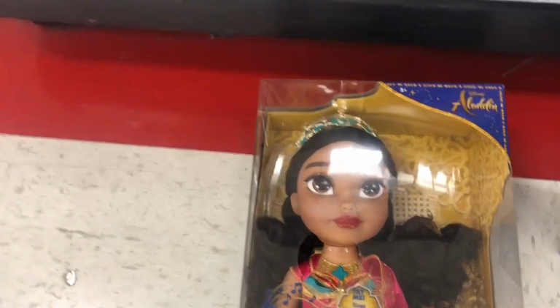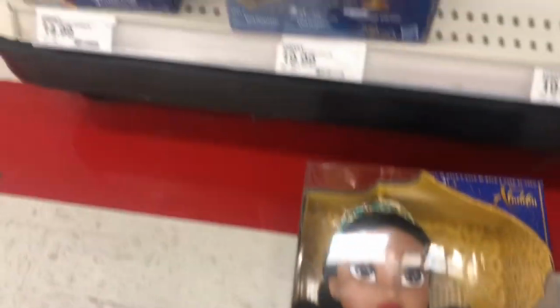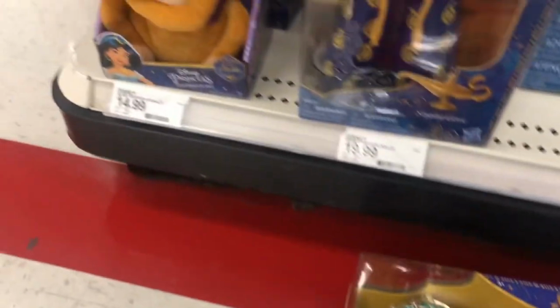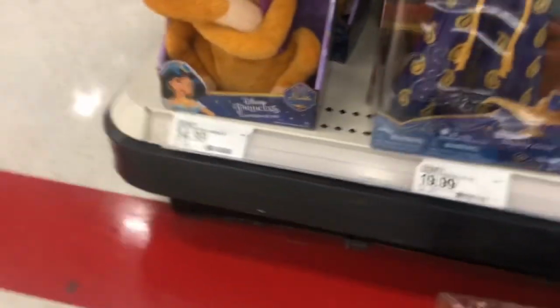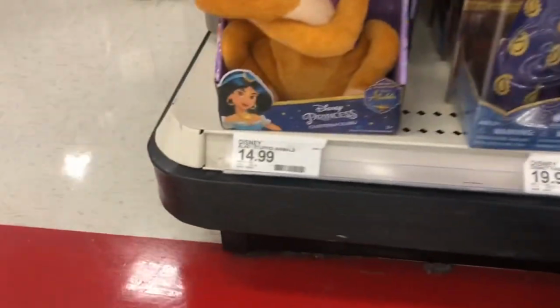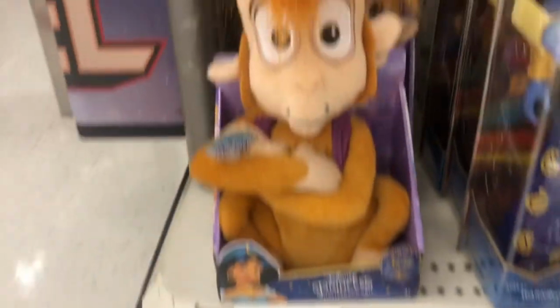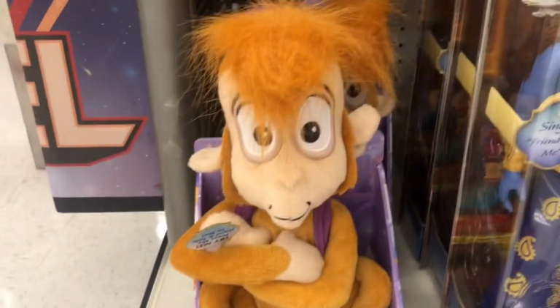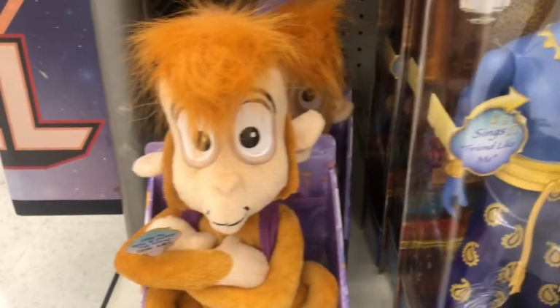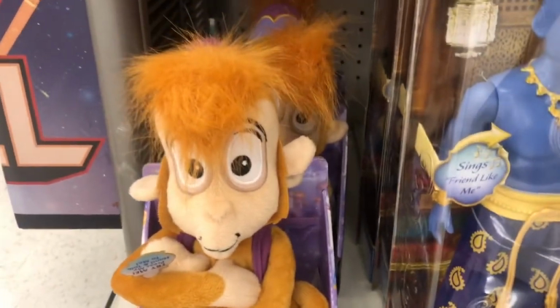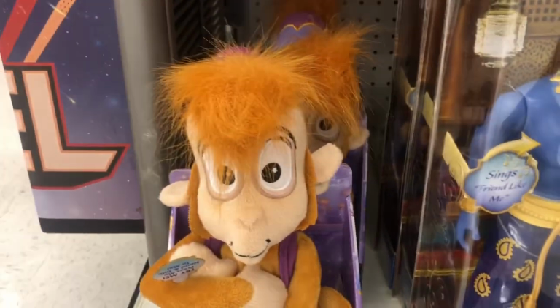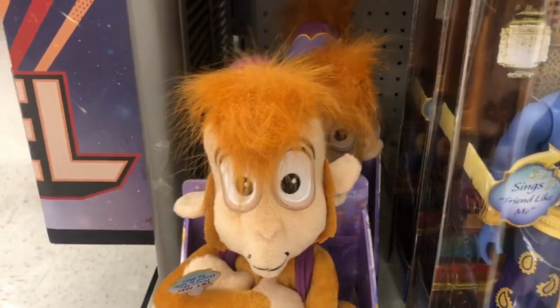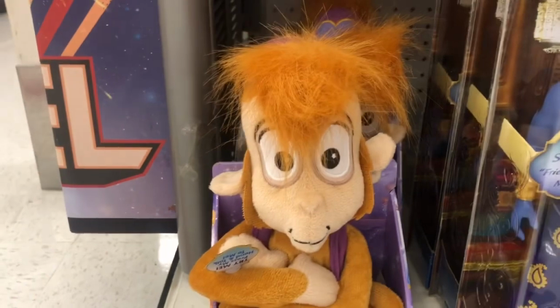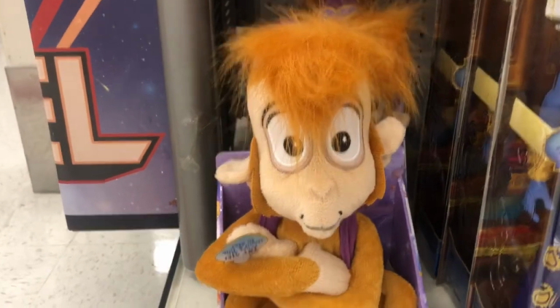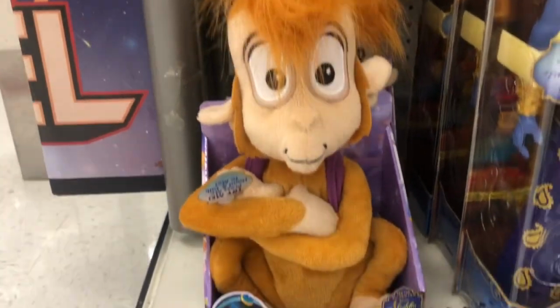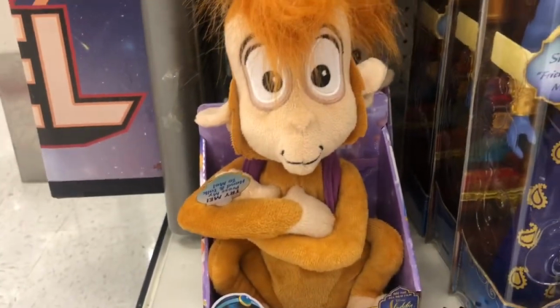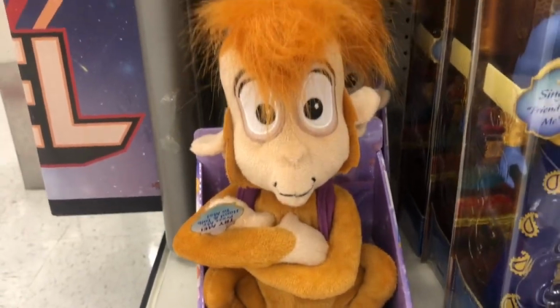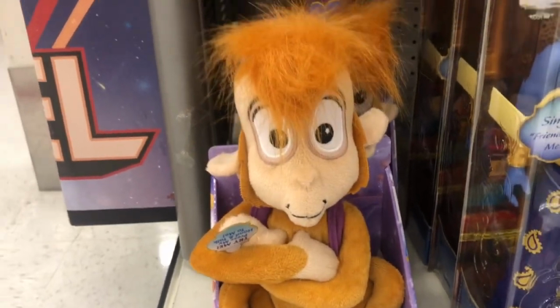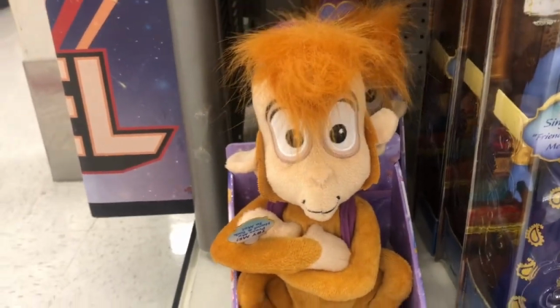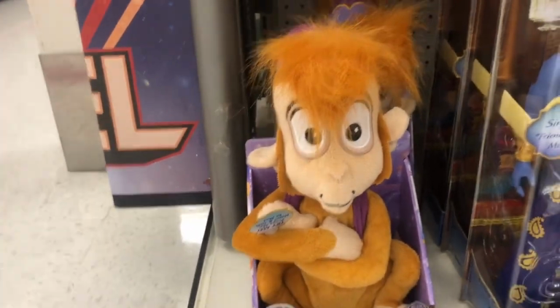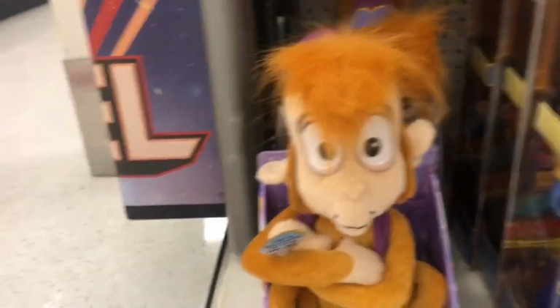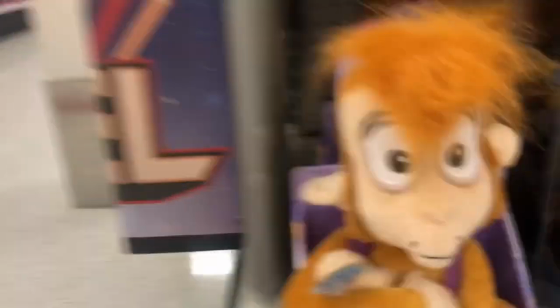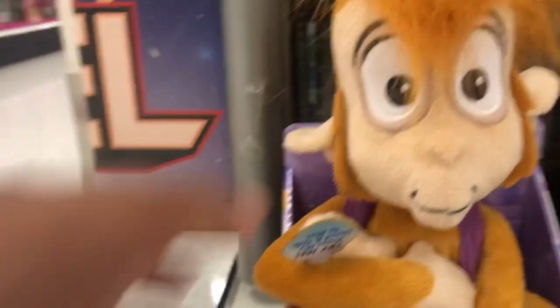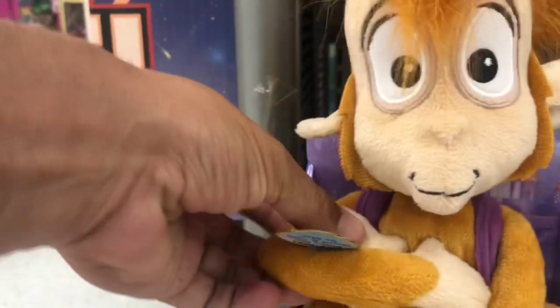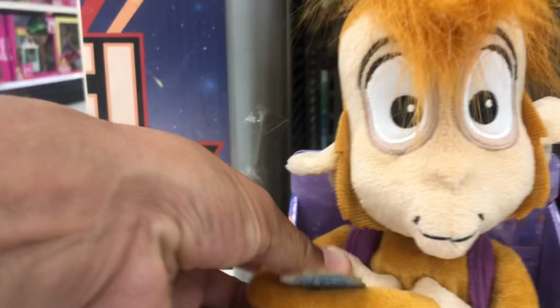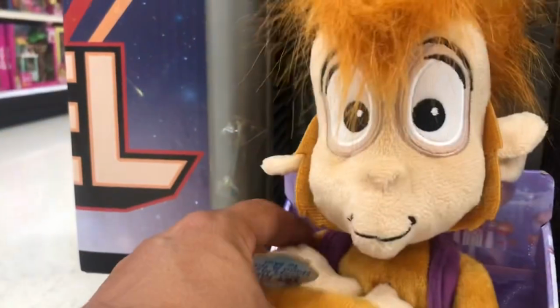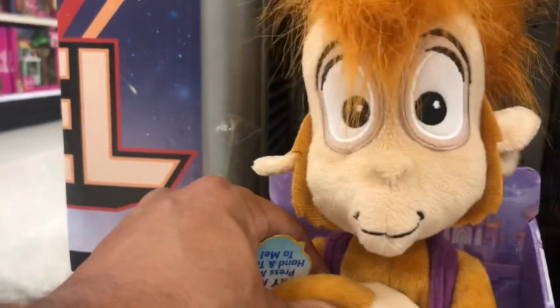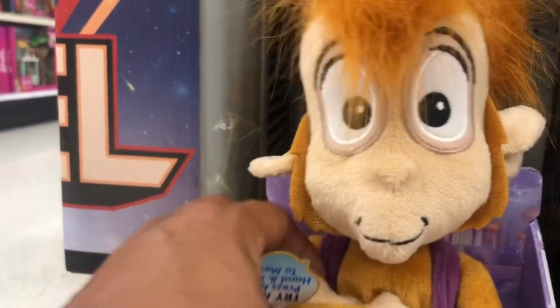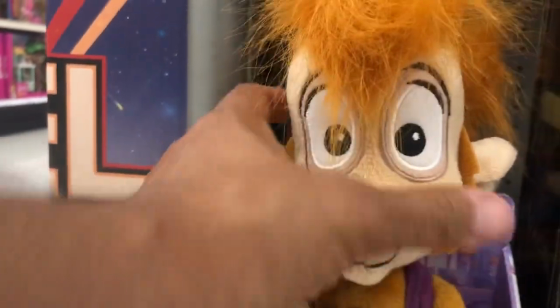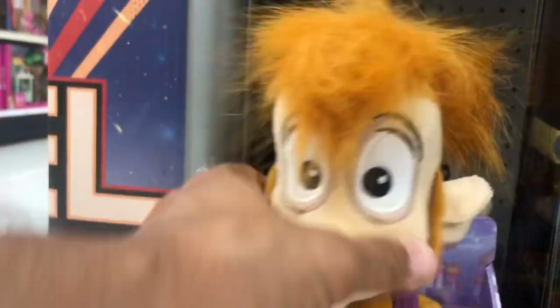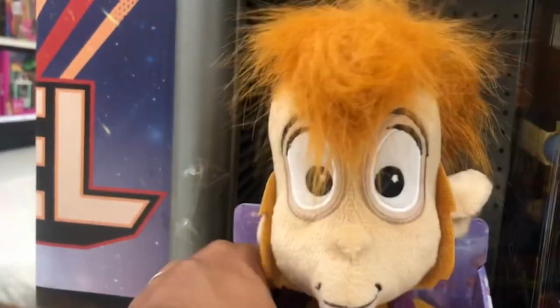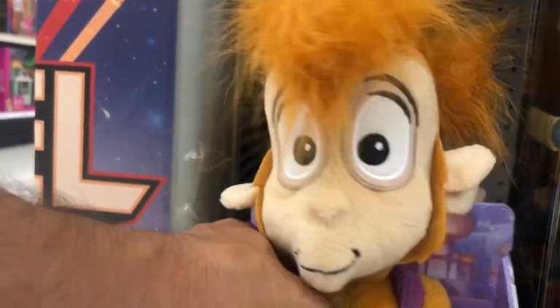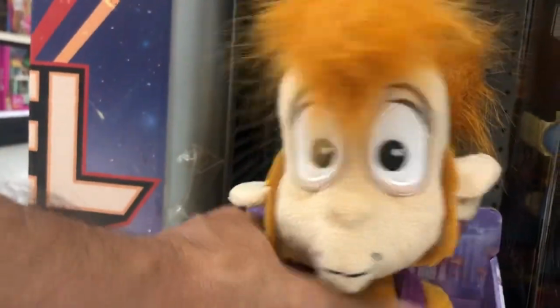We also have Abu — a little stuffed animal right here — and a Chatterback Abu. I don't know if it talks or anything; it doesn't seem to be doing anything, so I'm not sure what he does.